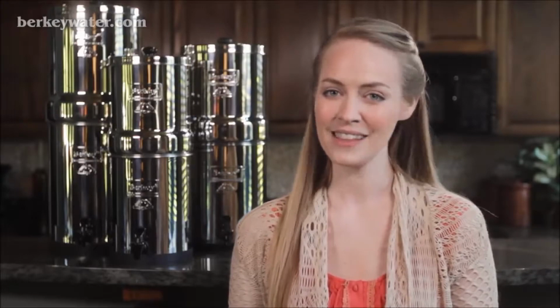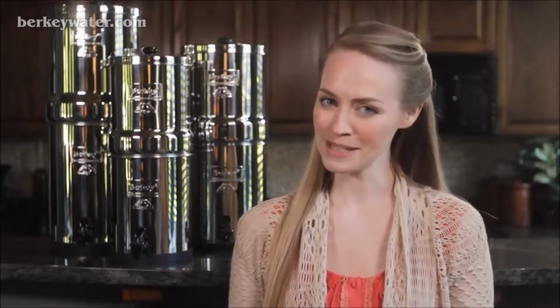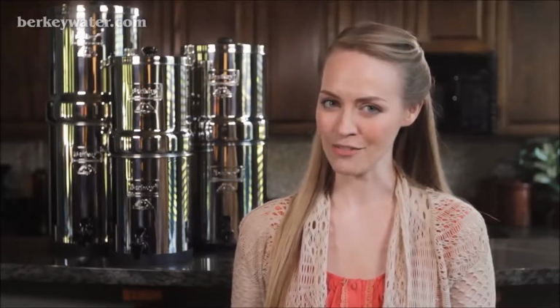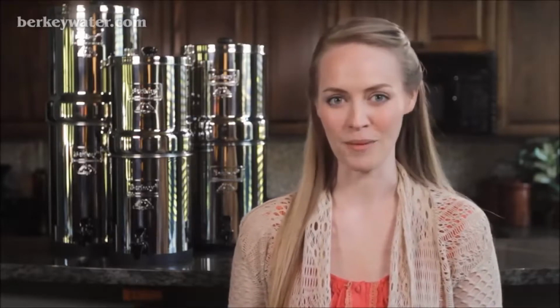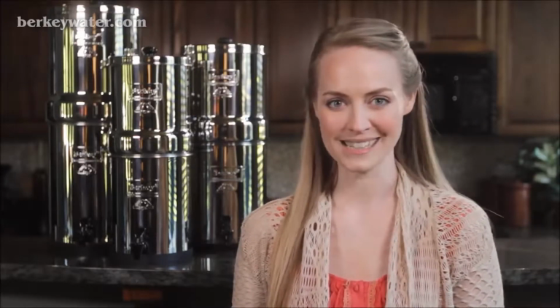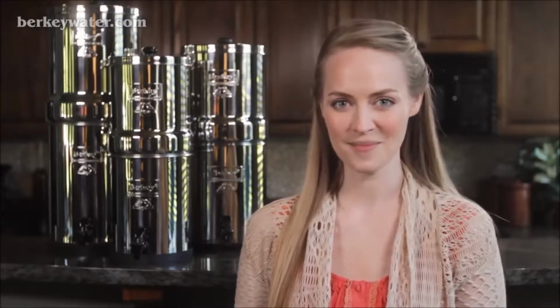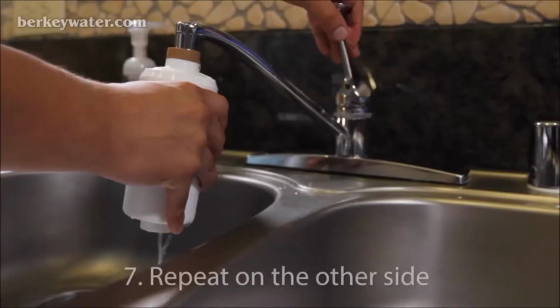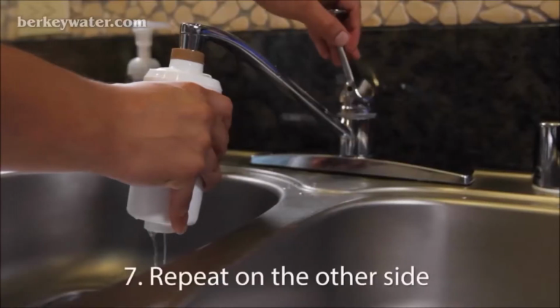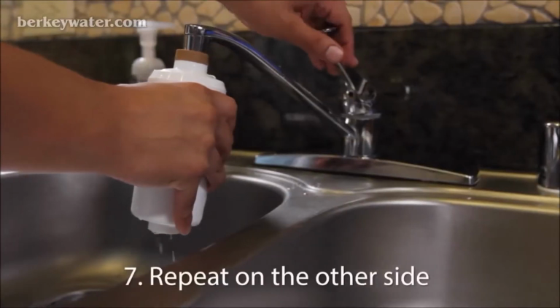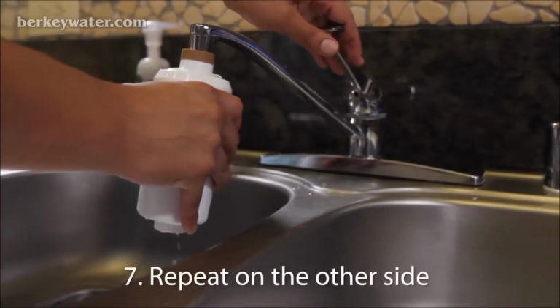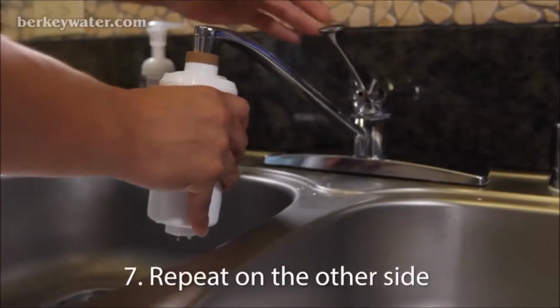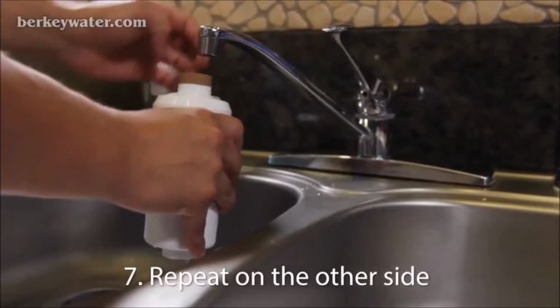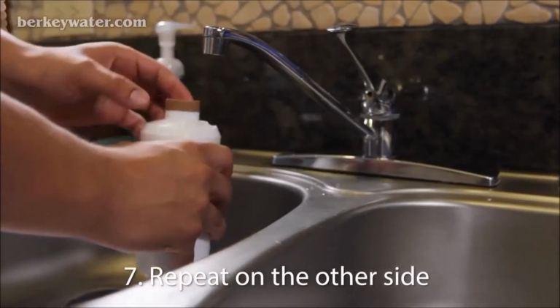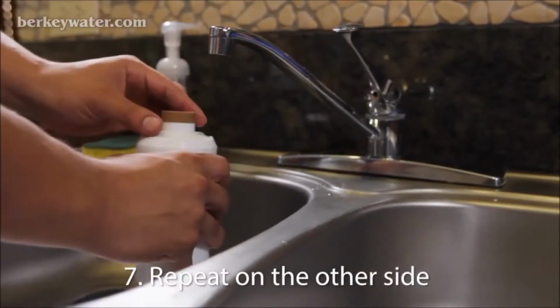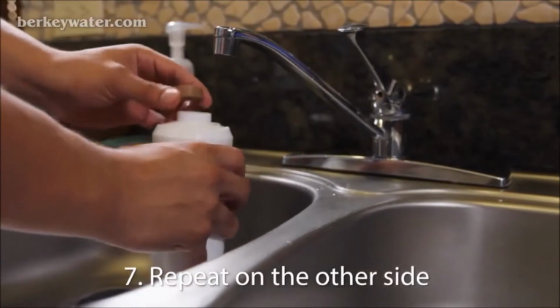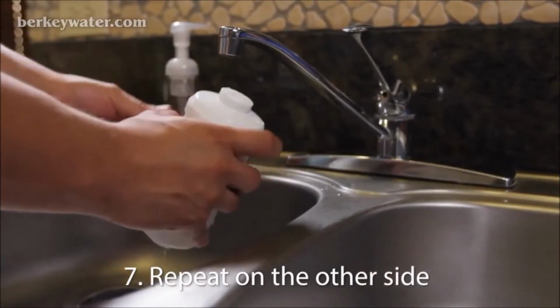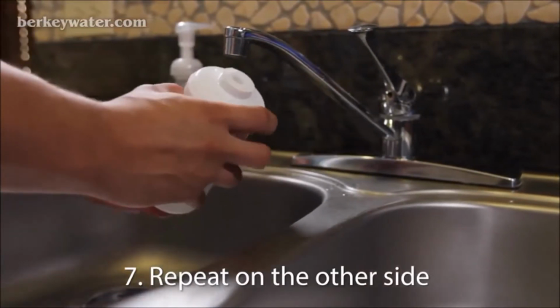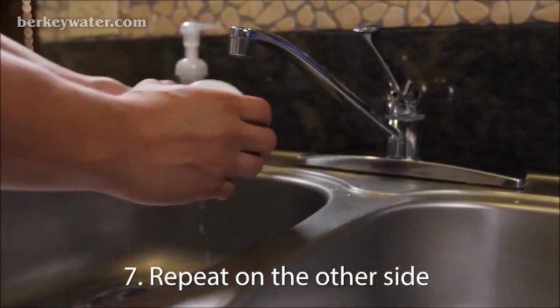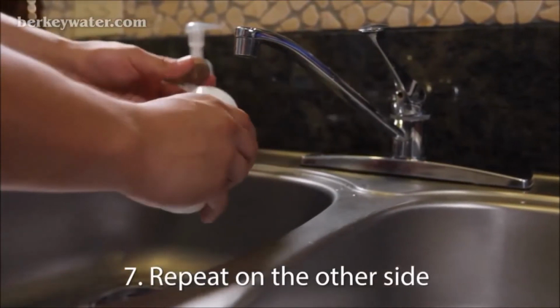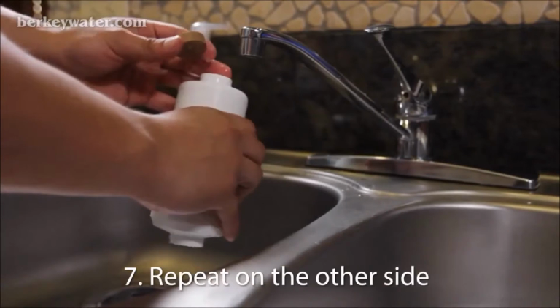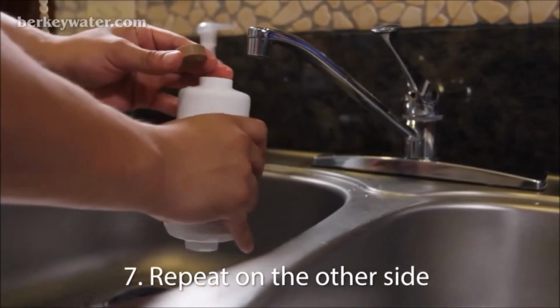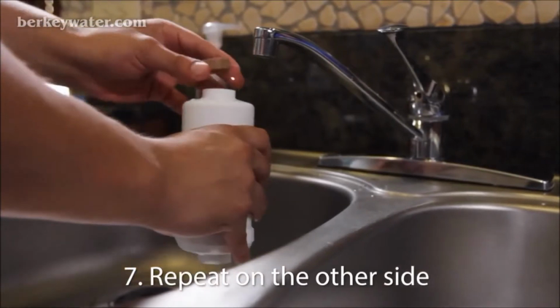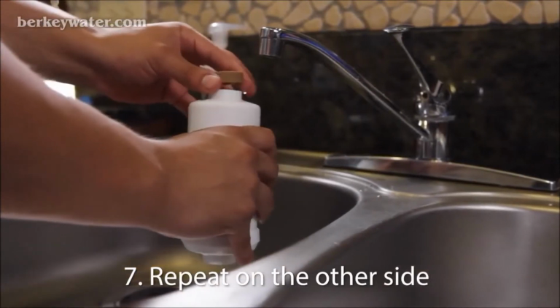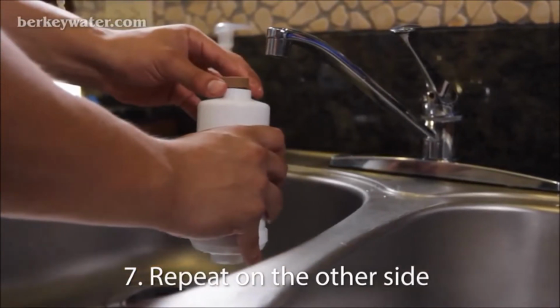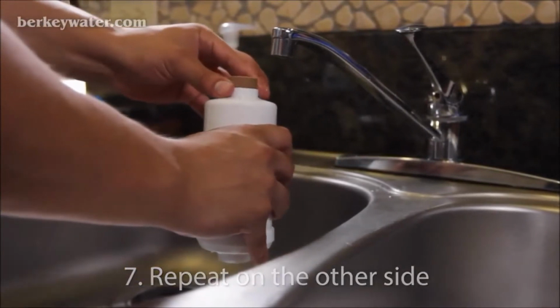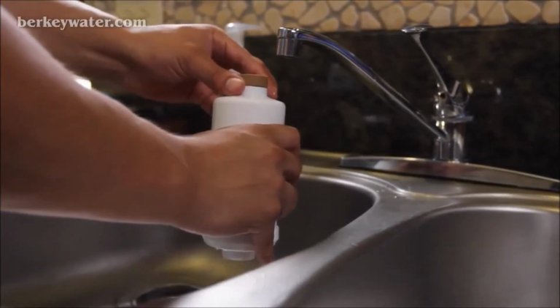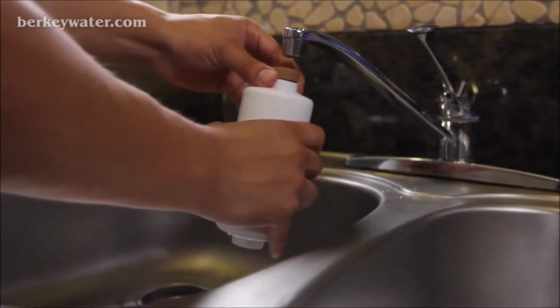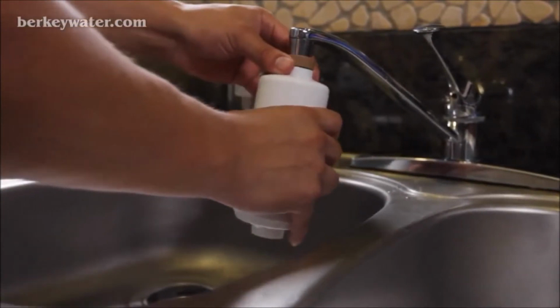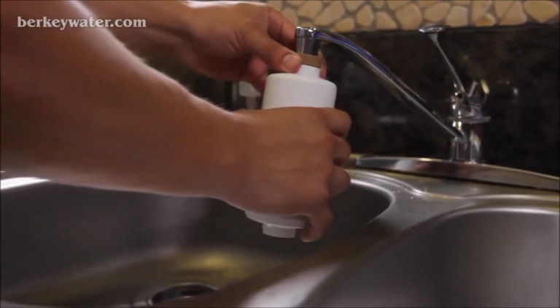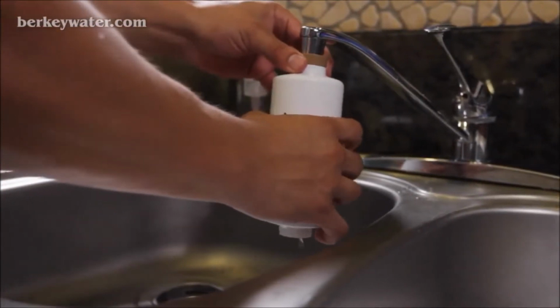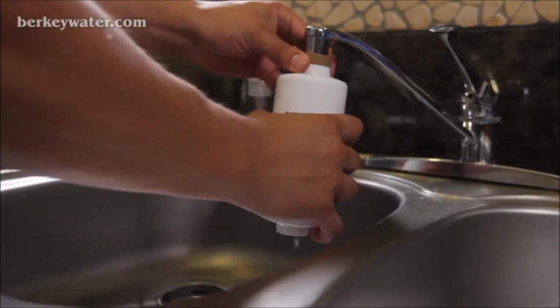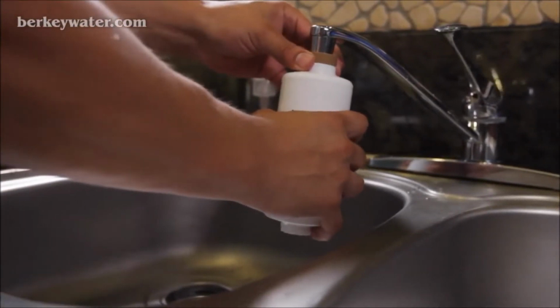This may take a few minutes. Then, turn the filter in the other direction and repeat this process. You may need to purge the elements more than once in each direction.